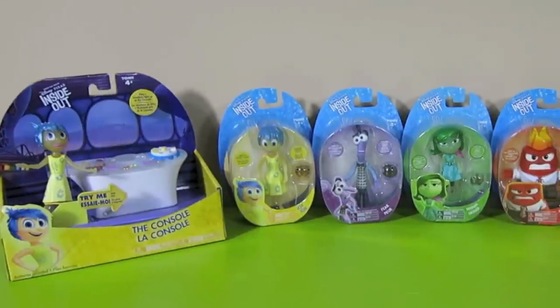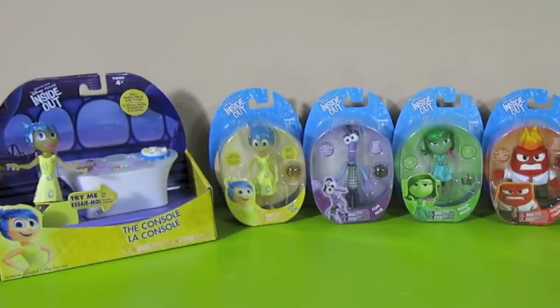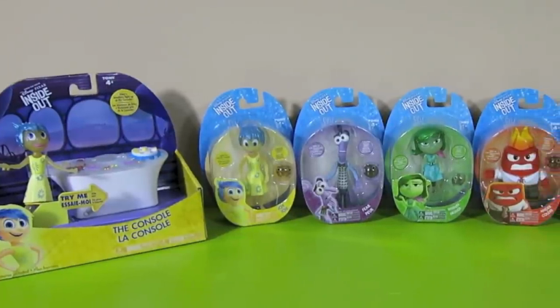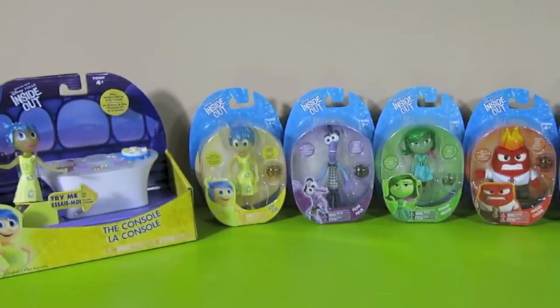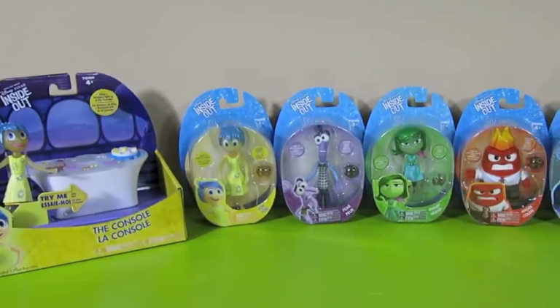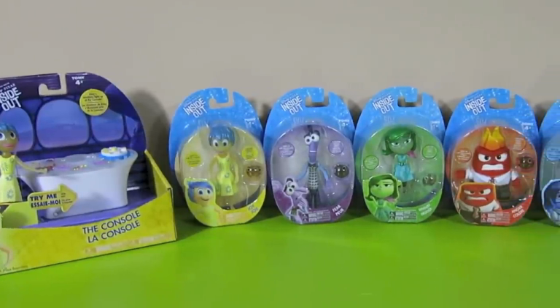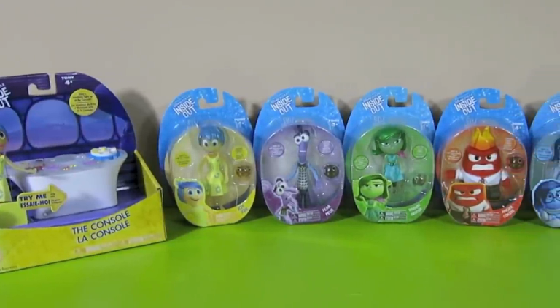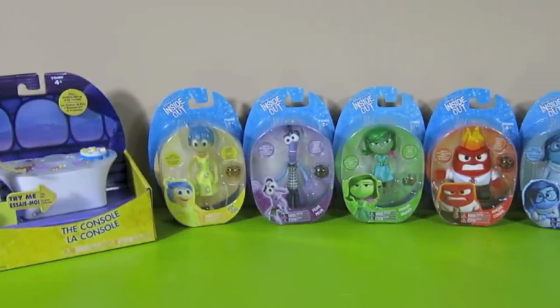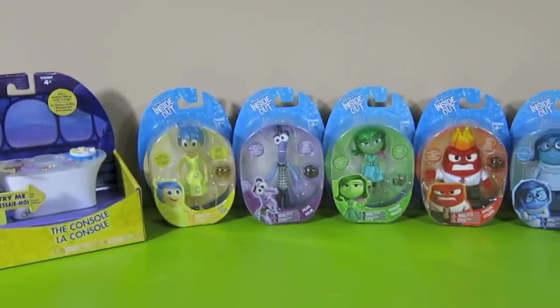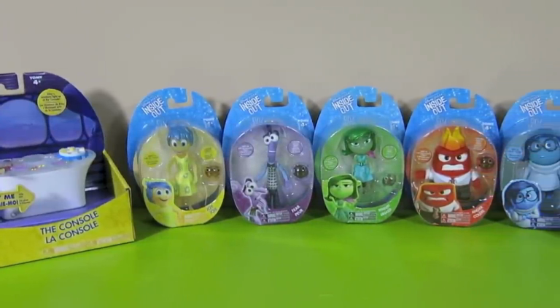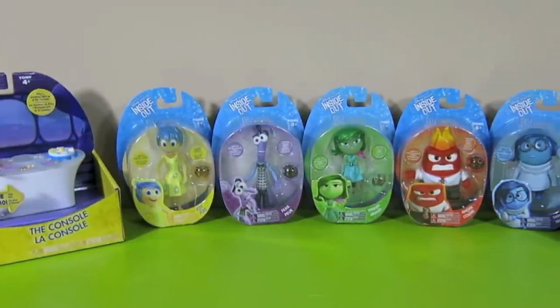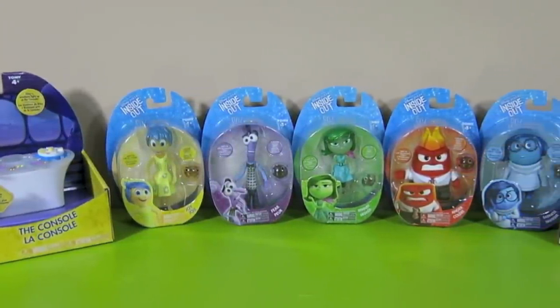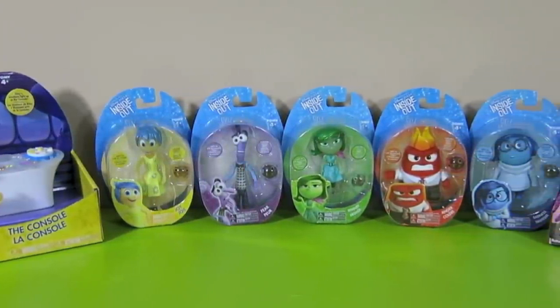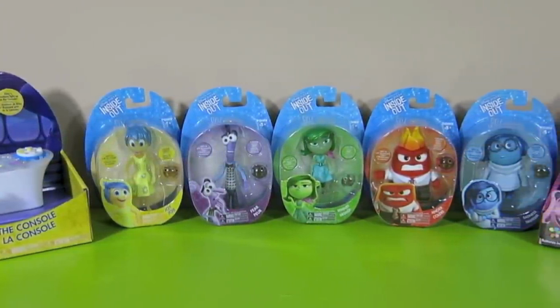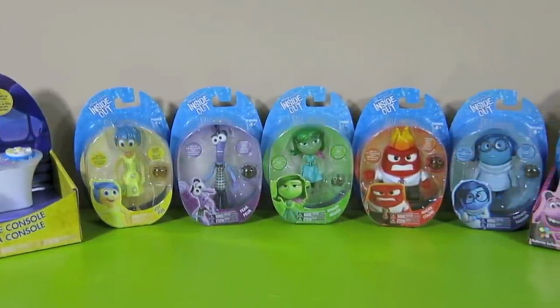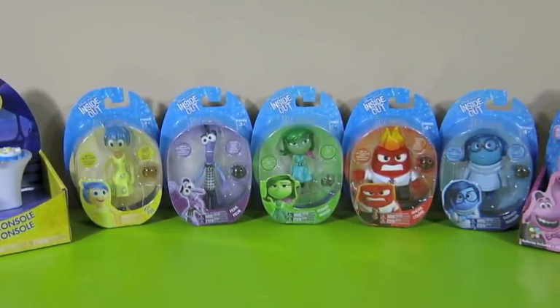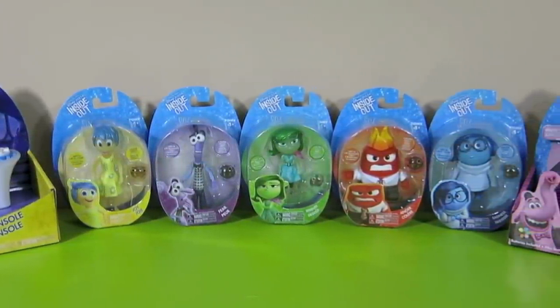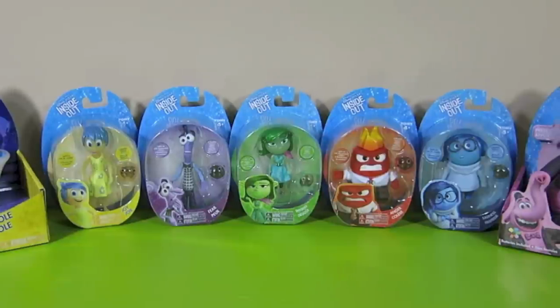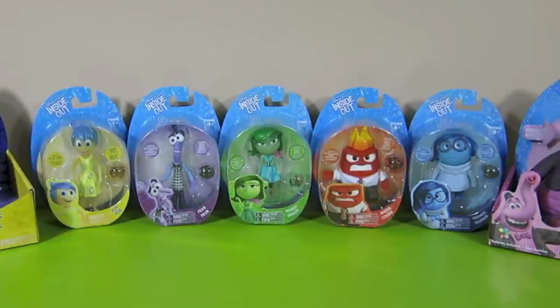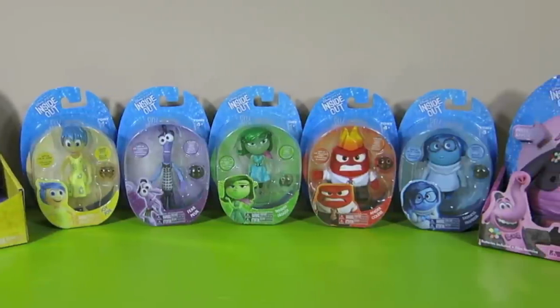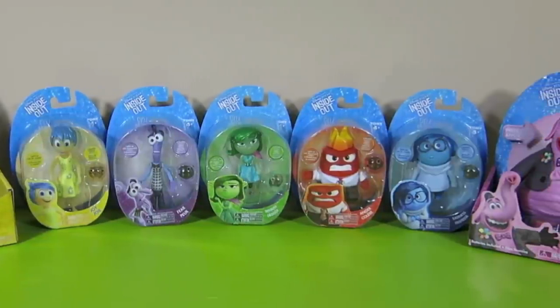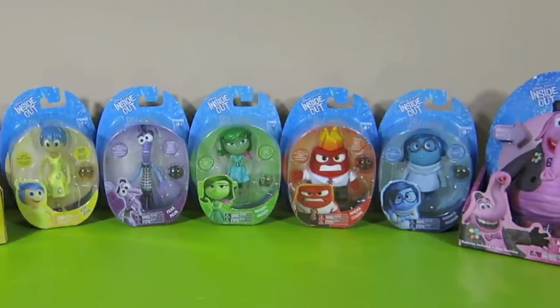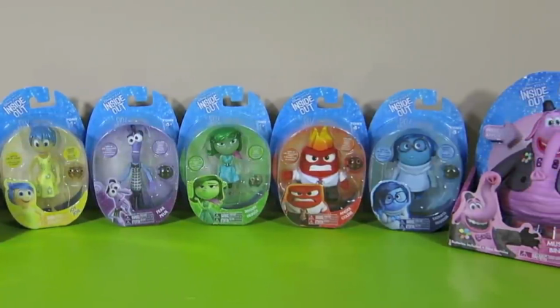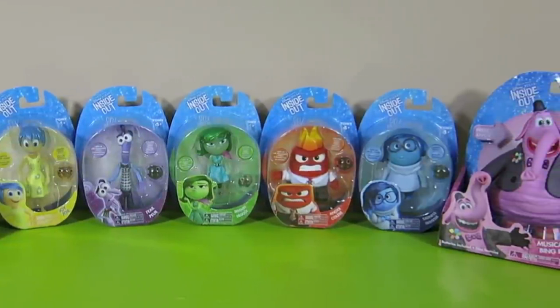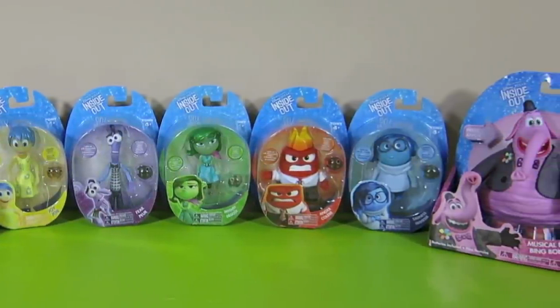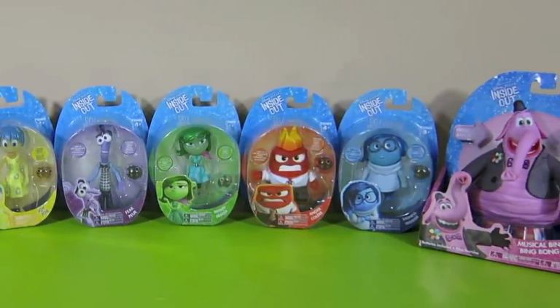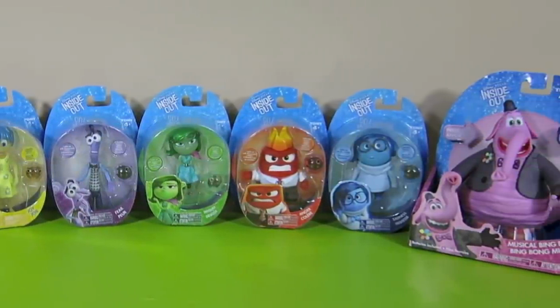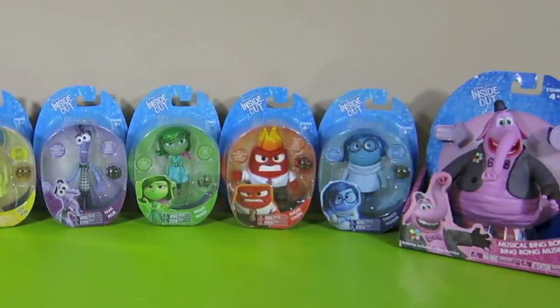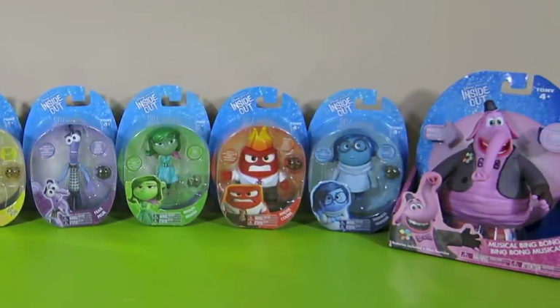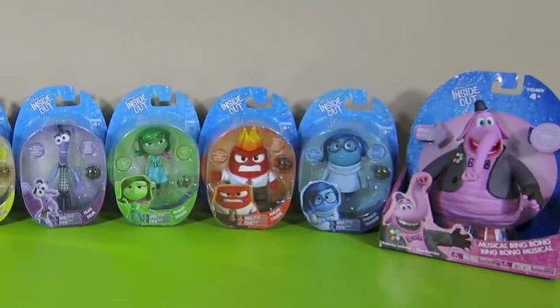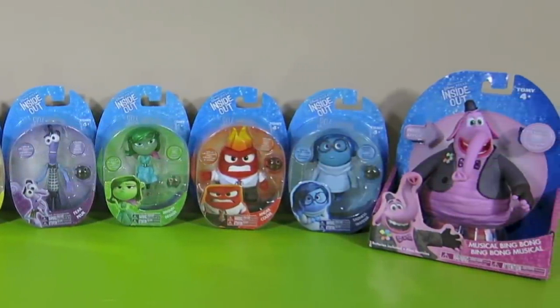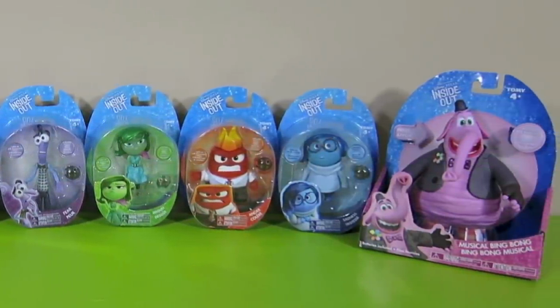Here are the toys from the new Disney movie Inside Out. These are Riley's Emotions, and they come with memory spheres. I also have the console and the goofy character Bing Bong. Let's open them up and check them out.